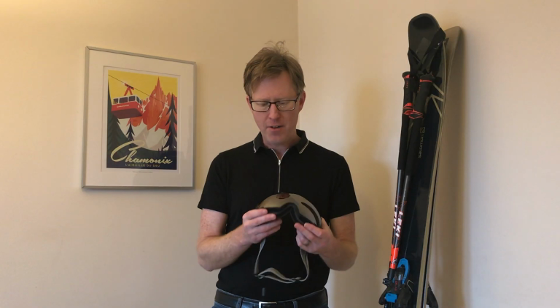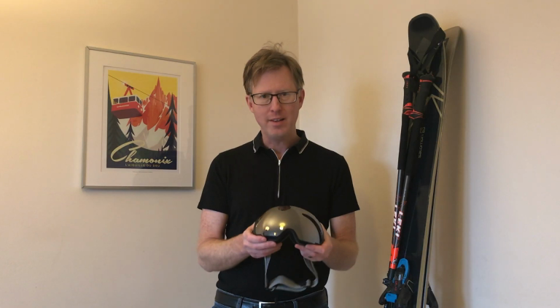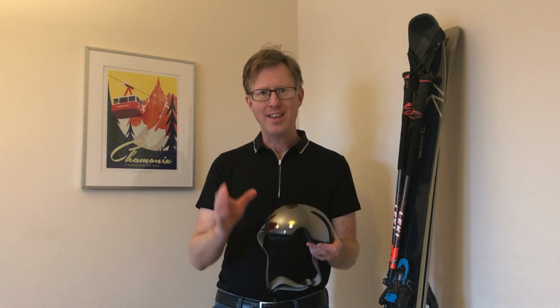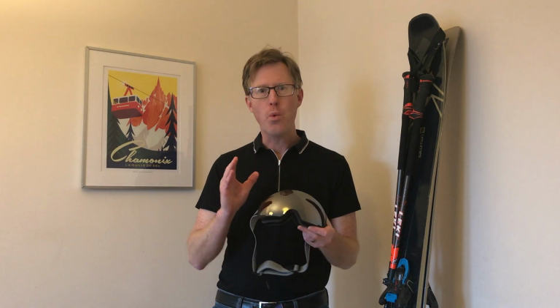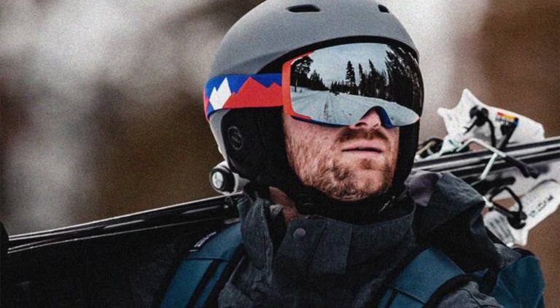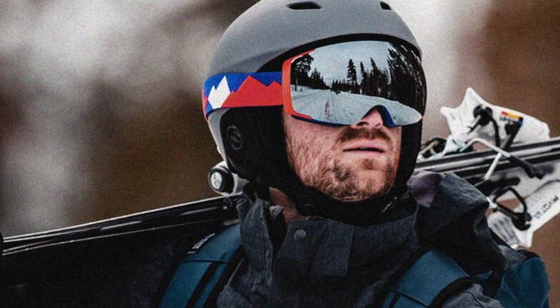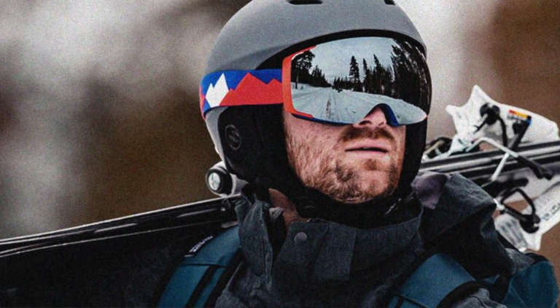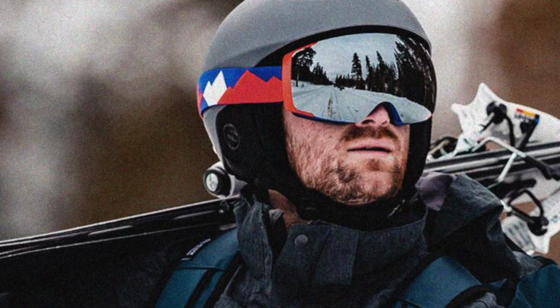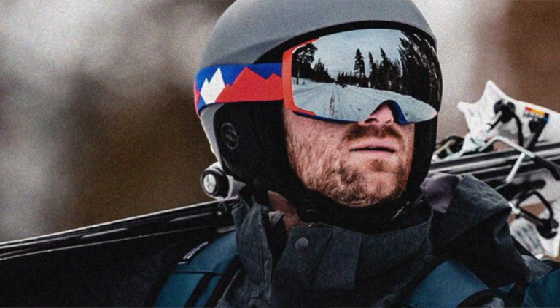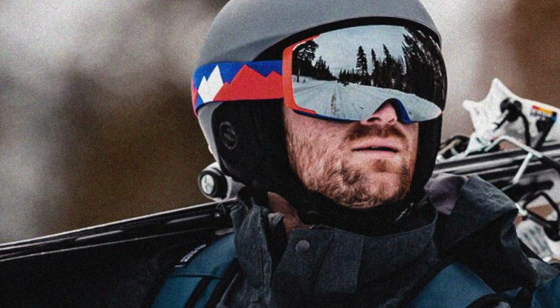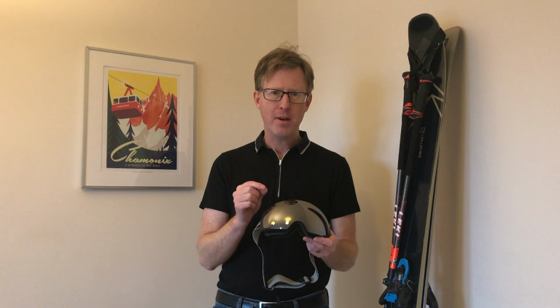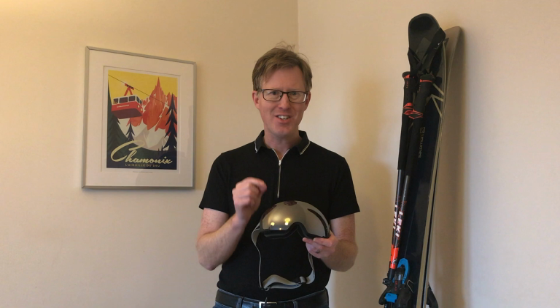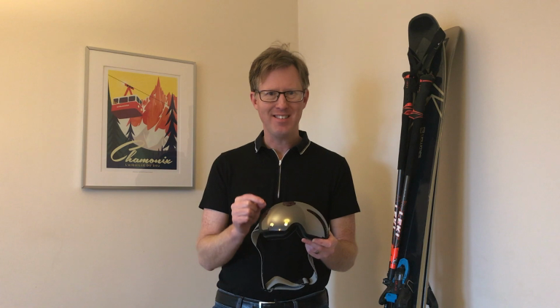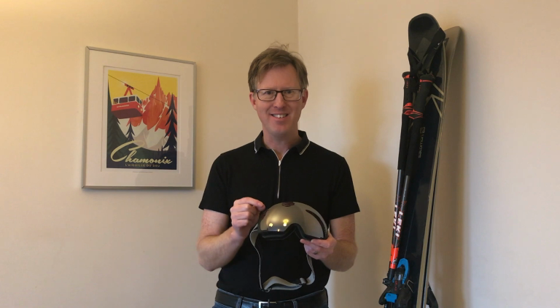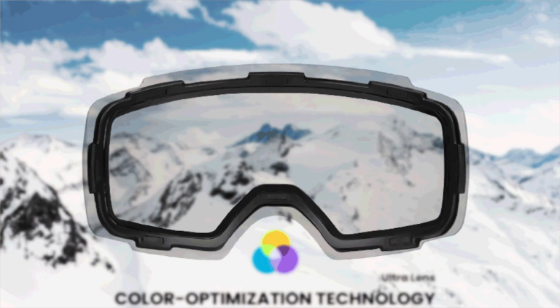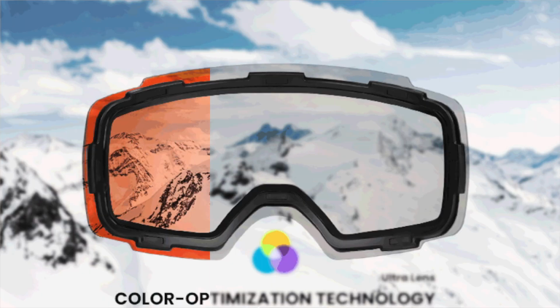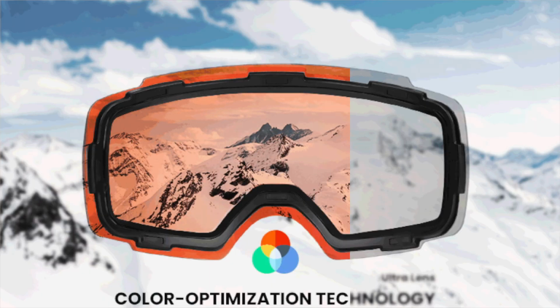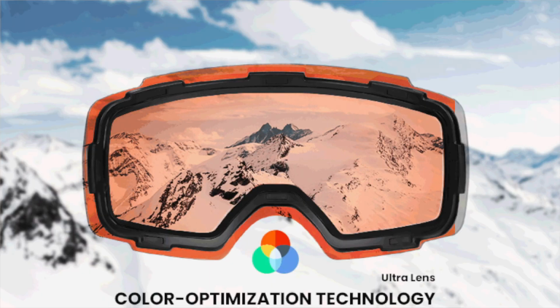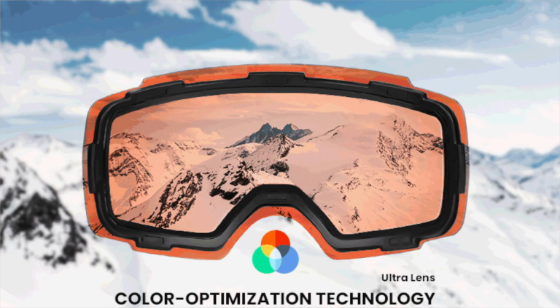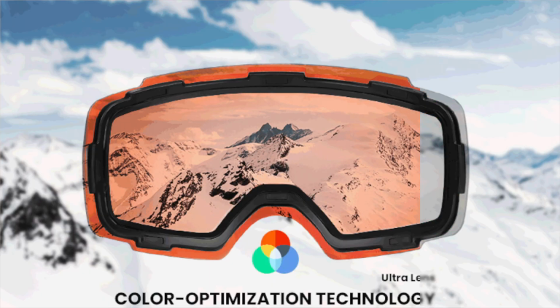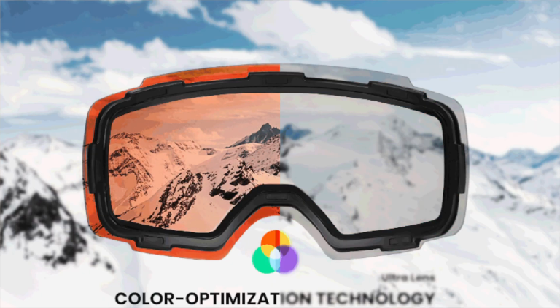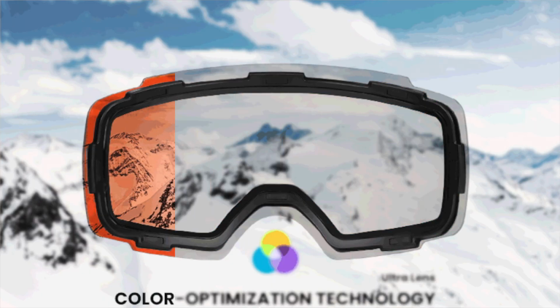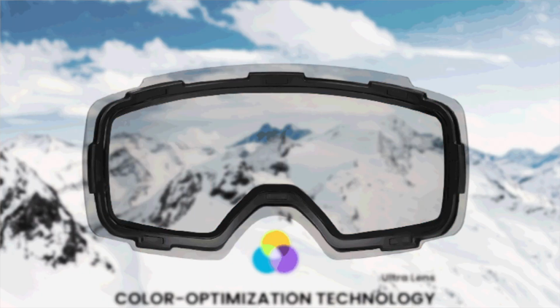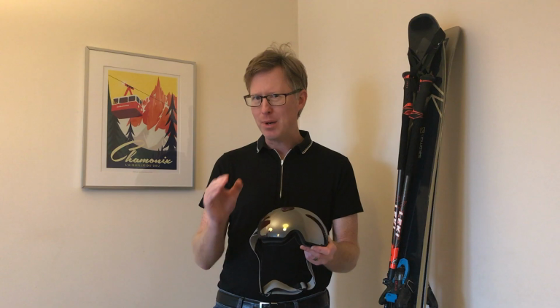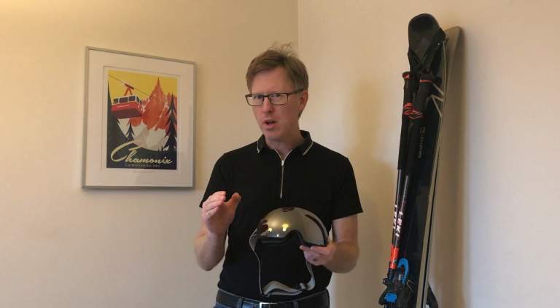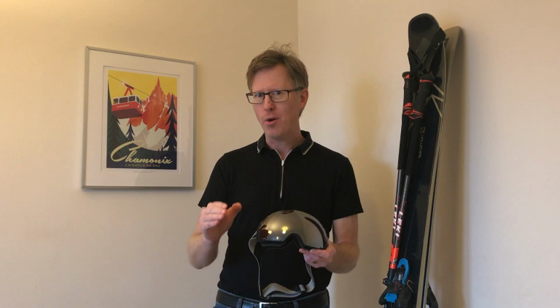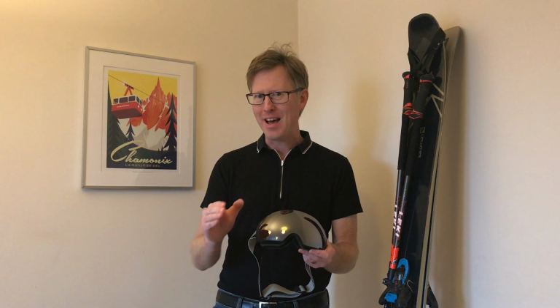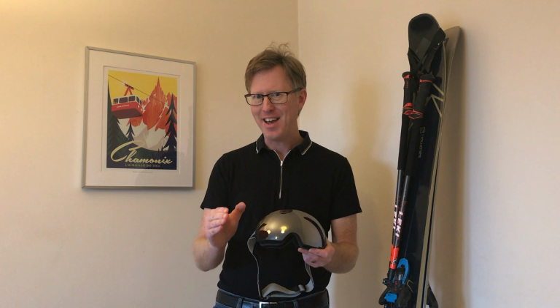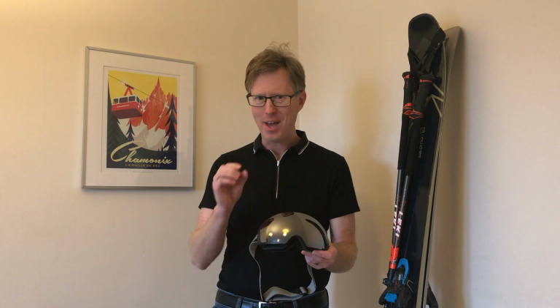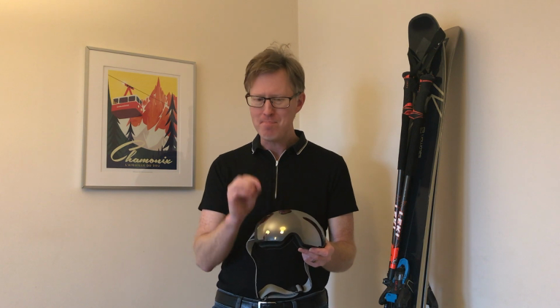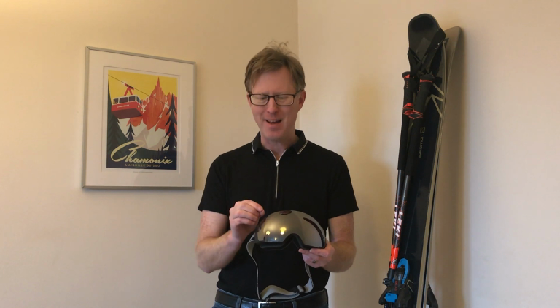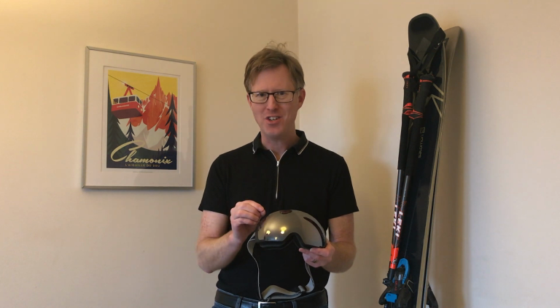A spherical lens gives you a wider field of vision, and the colour optimisation of these lenses also ensures that it cuts out that blue light, so on flat light days you get much better vision.